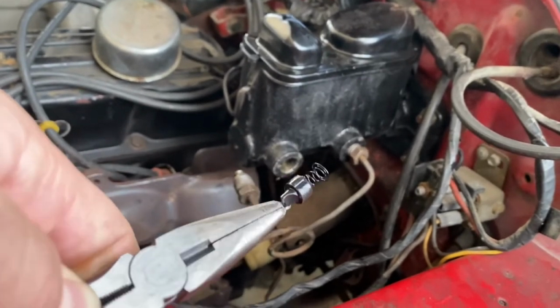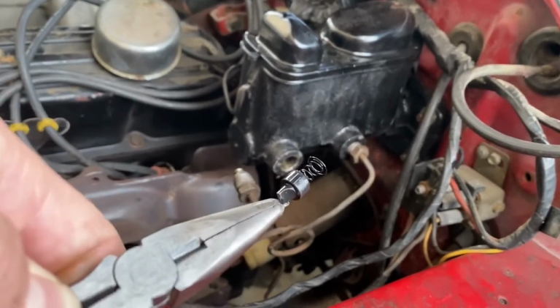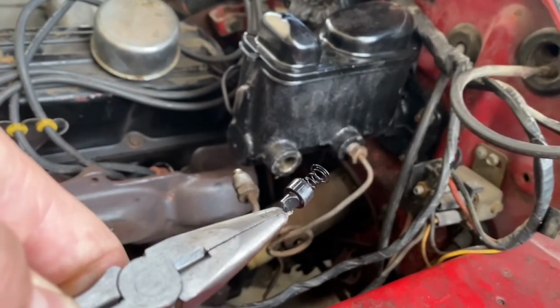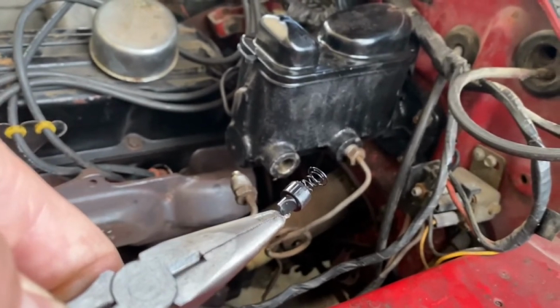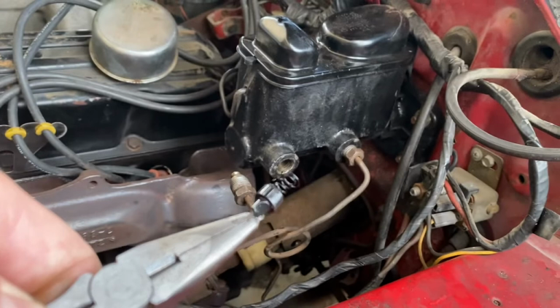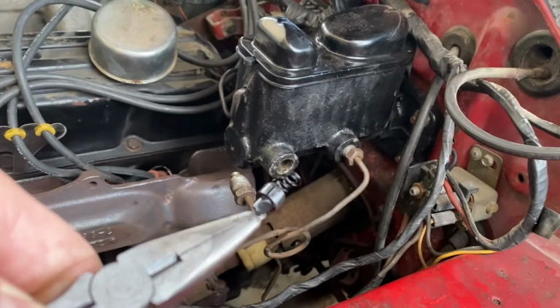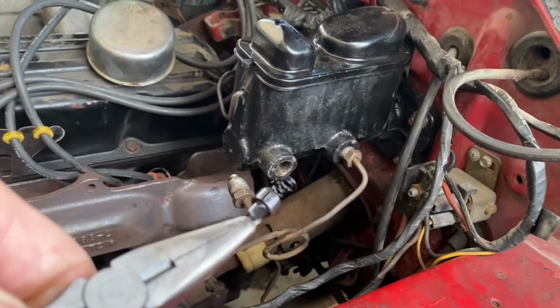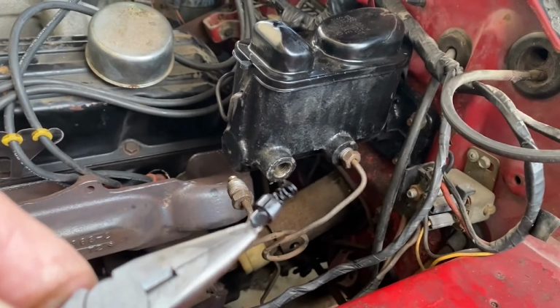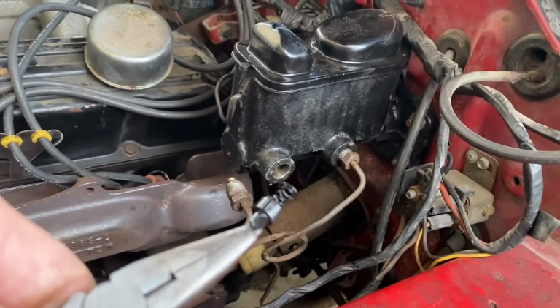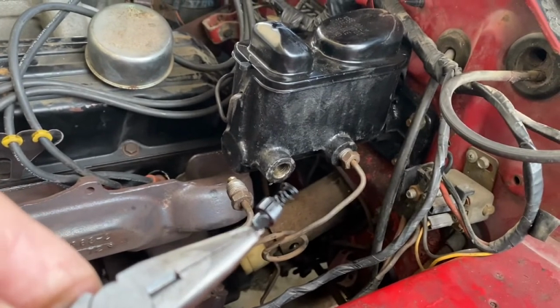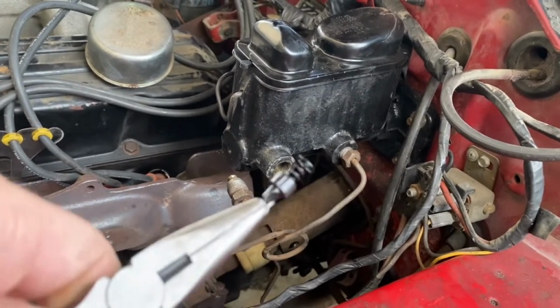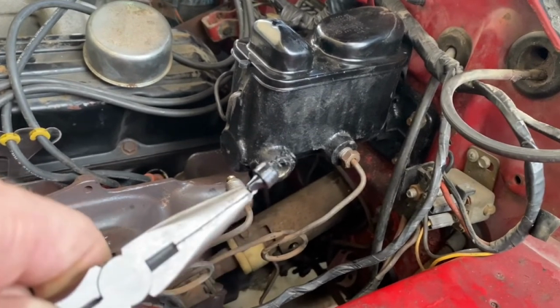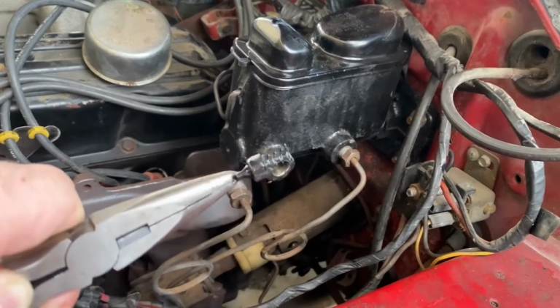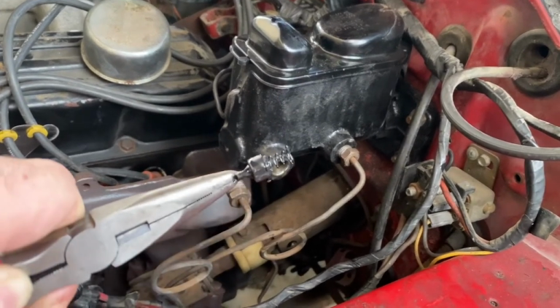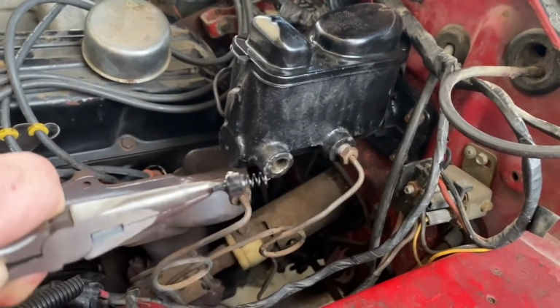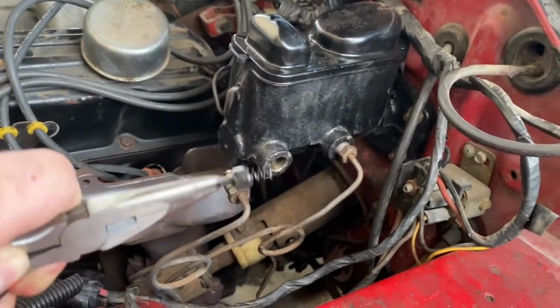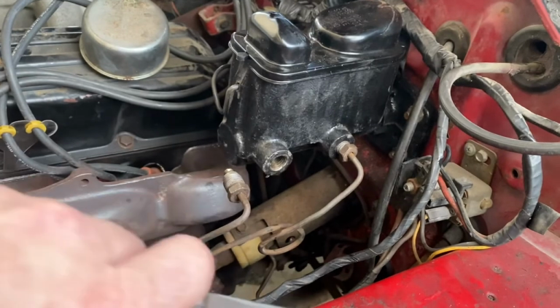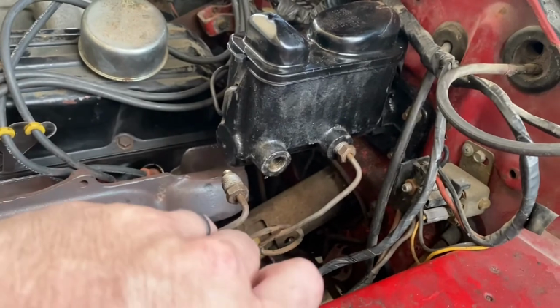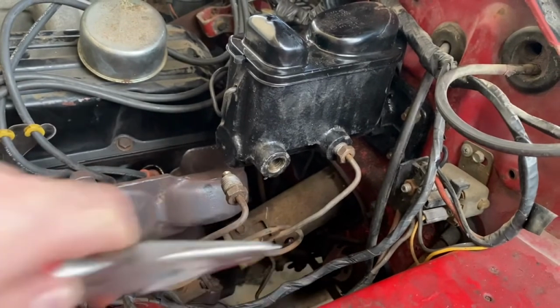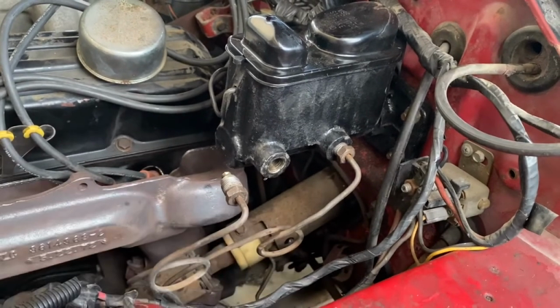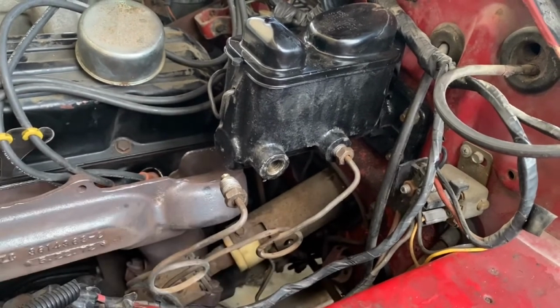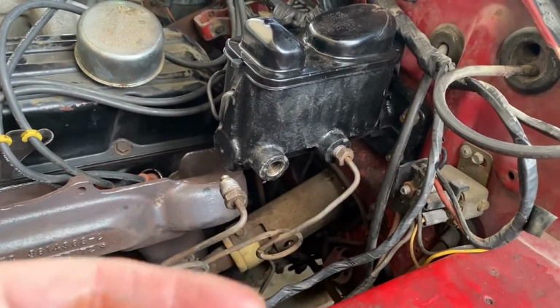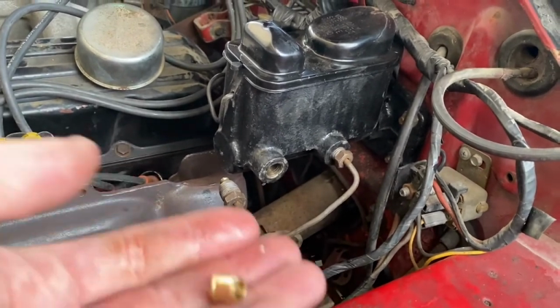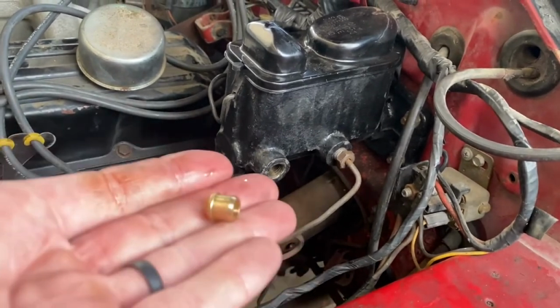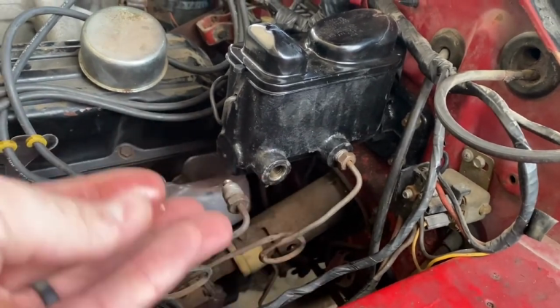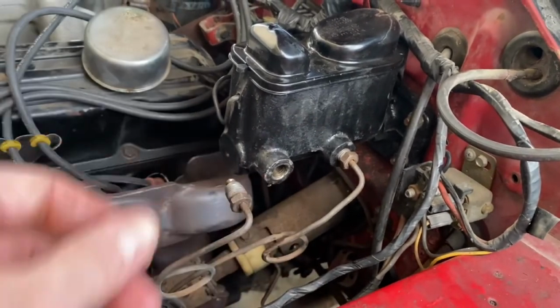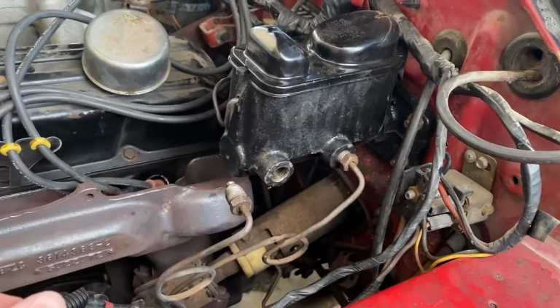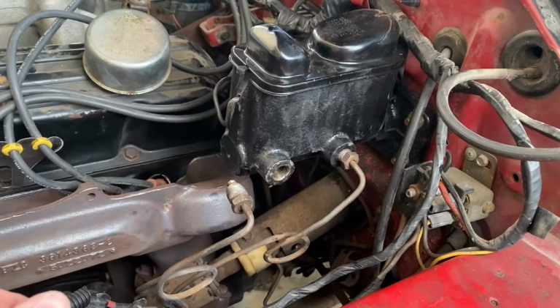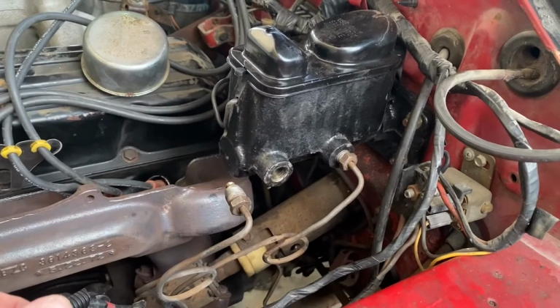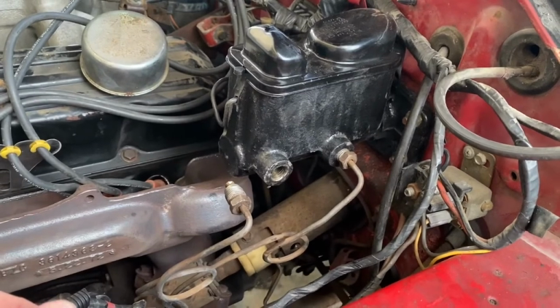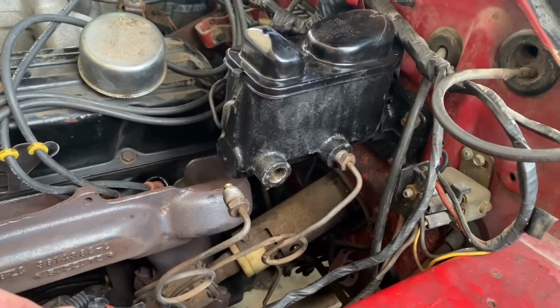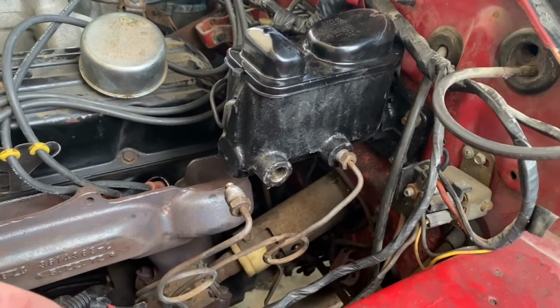If you've got disc brakes with this particular master cylinder, or any master cylinder that has a drum configuration, you're most likely going to have this built in. So once I've got this pulled out, I can go ahead, put my bushing back in, reconnect the lines, bleed them, and cruise around the block.